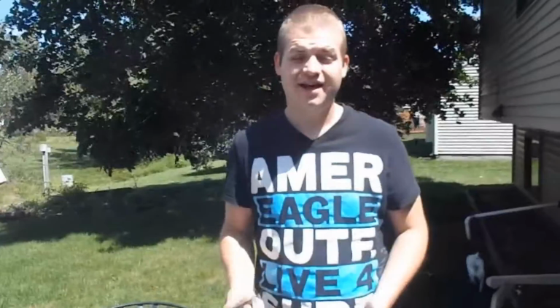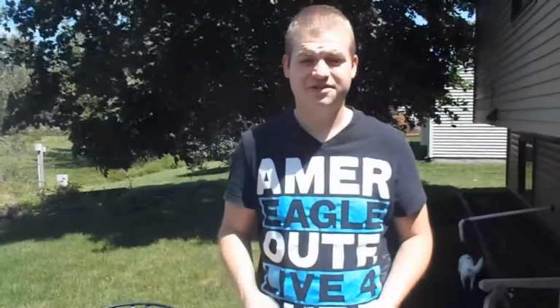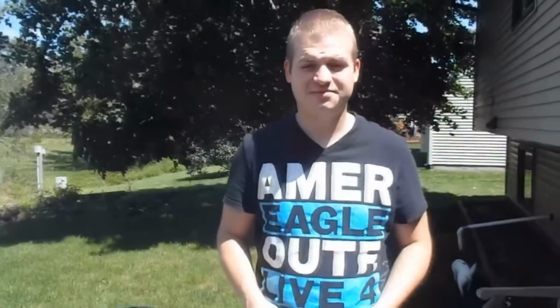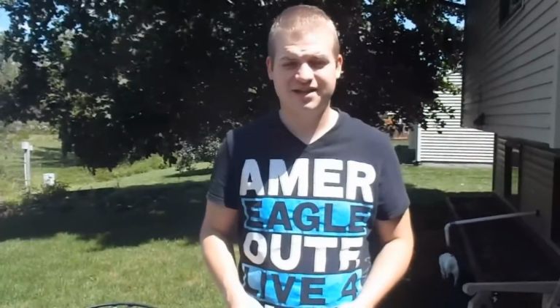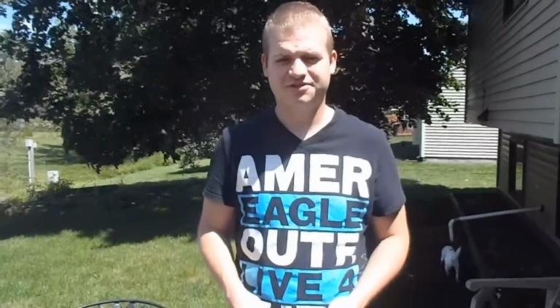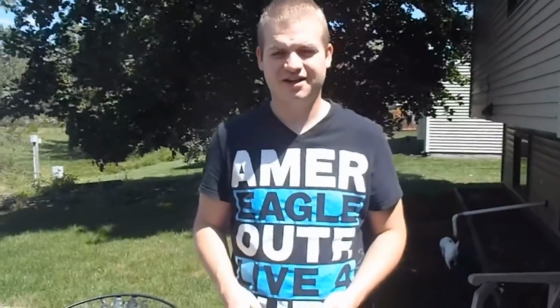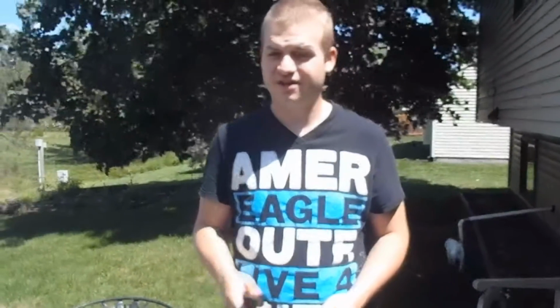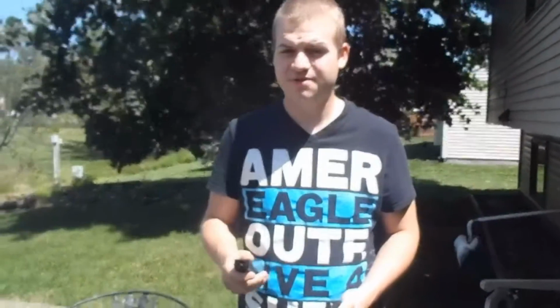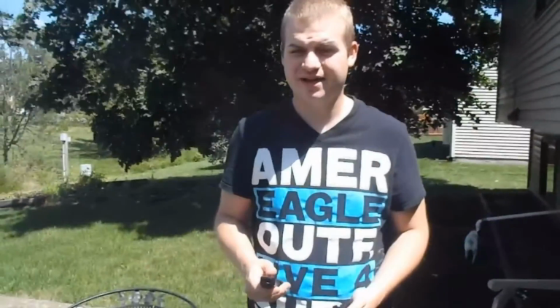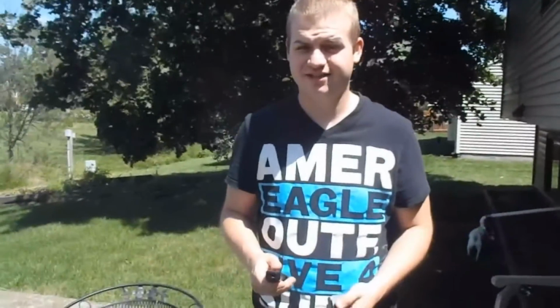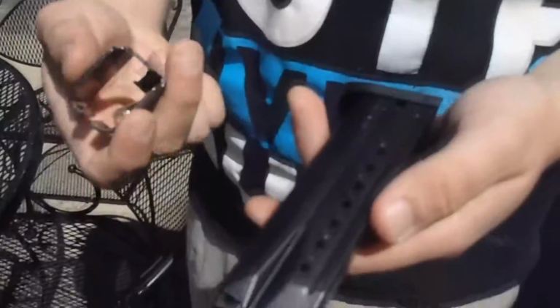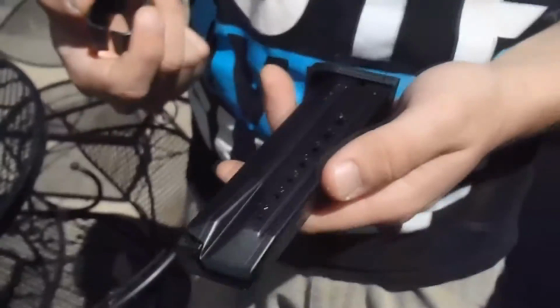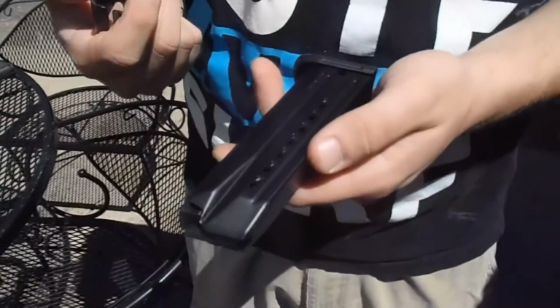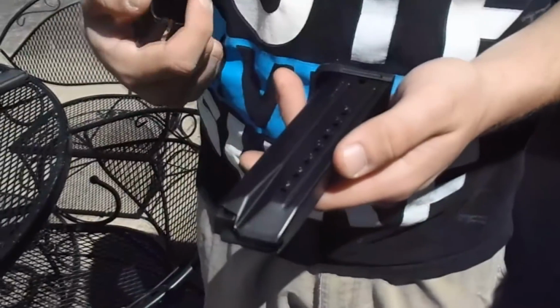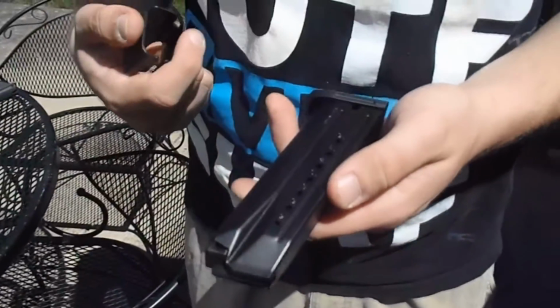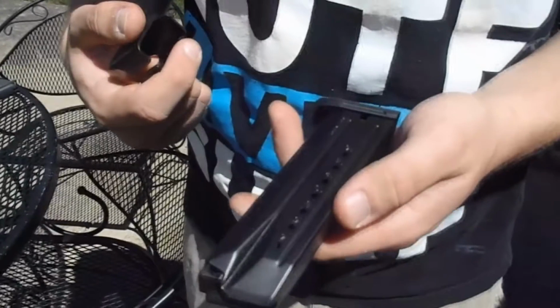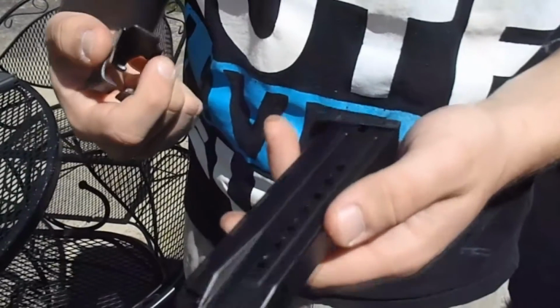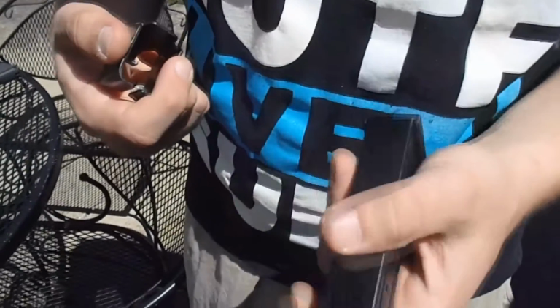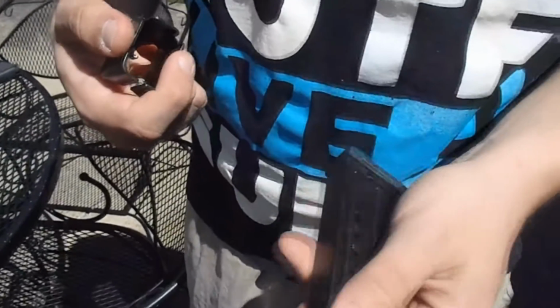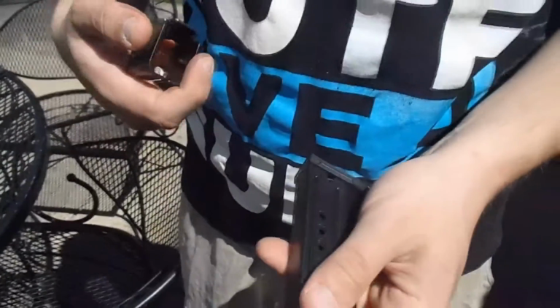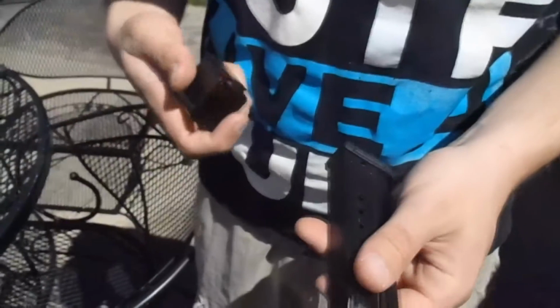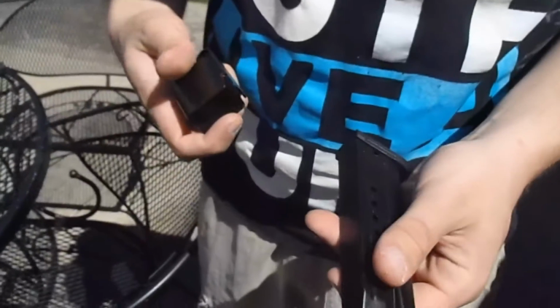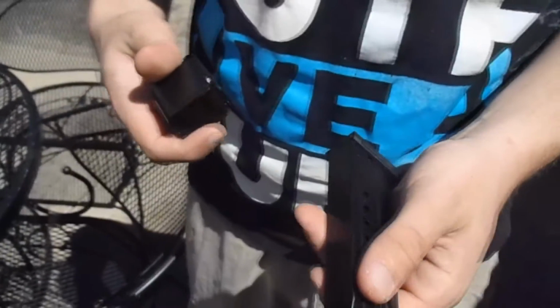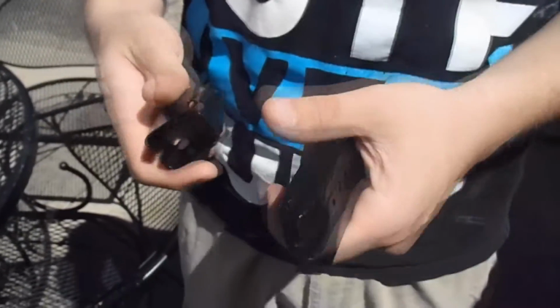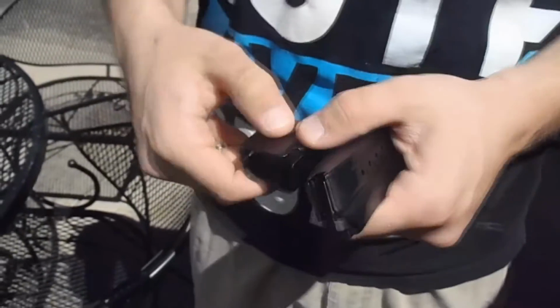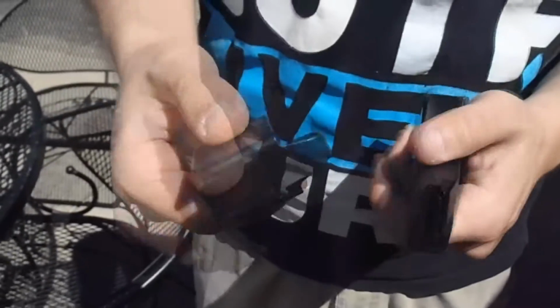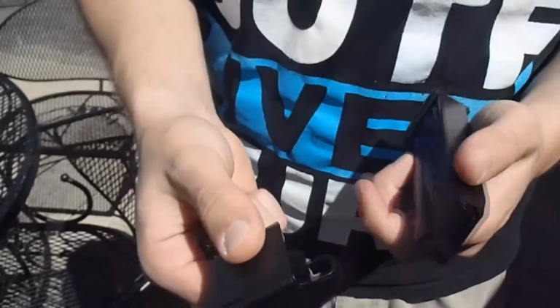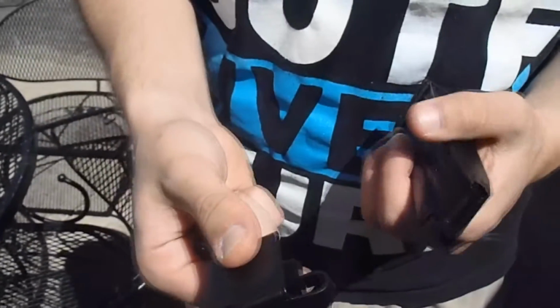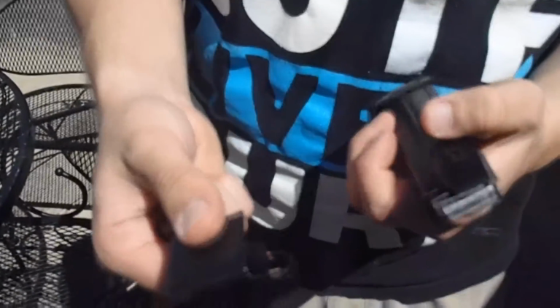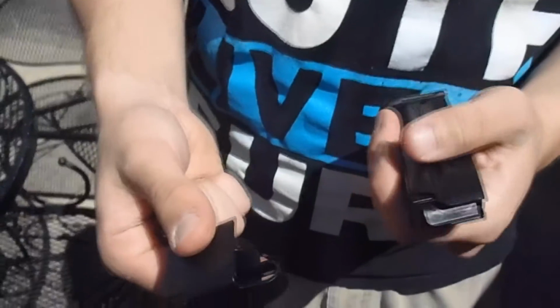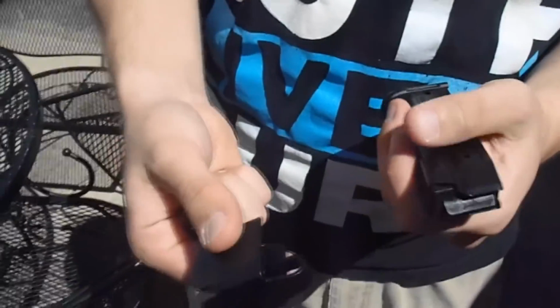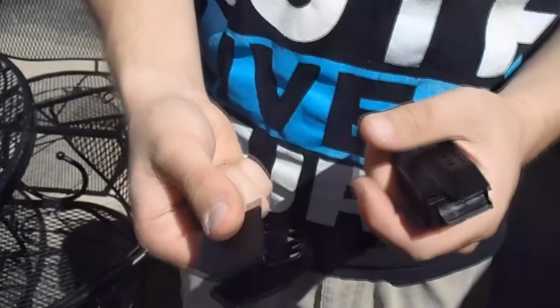Hey, I'm Jesse Kaspern and today I'm going to show you how to load a 9mm magazine. Here I have a Ruger 9mm magazine. This one holds 17 rounds and I have the magazine loader that came with the gun here.